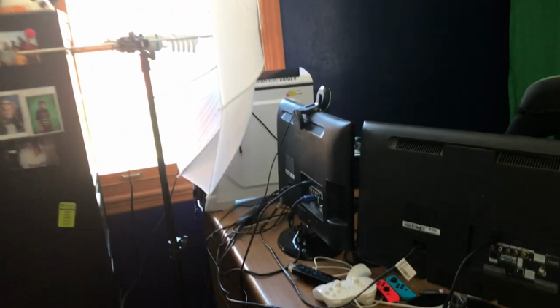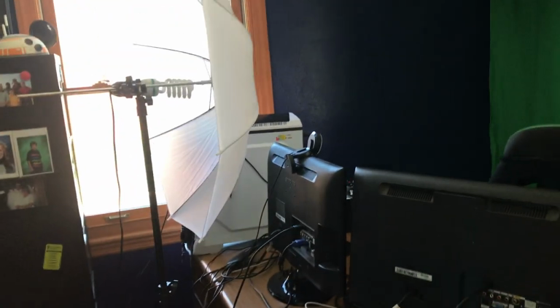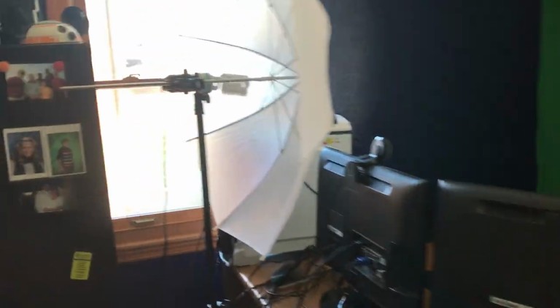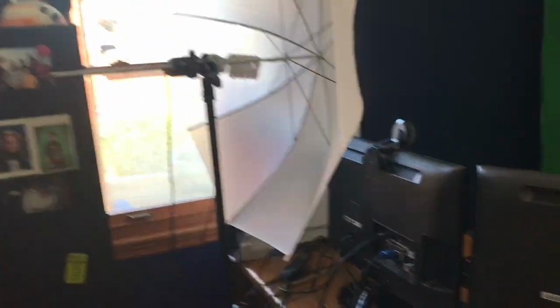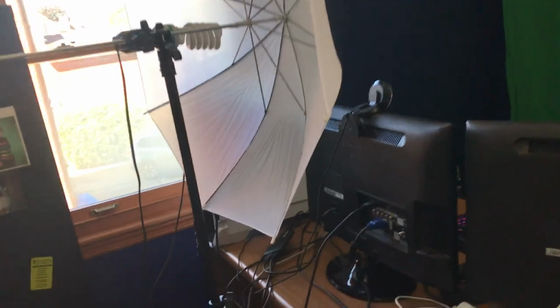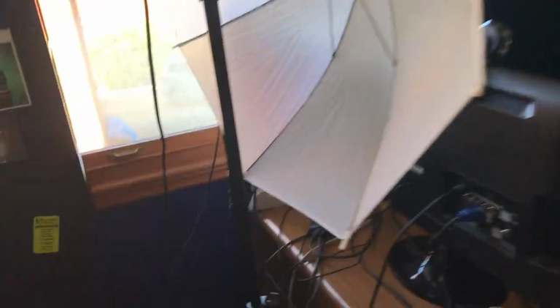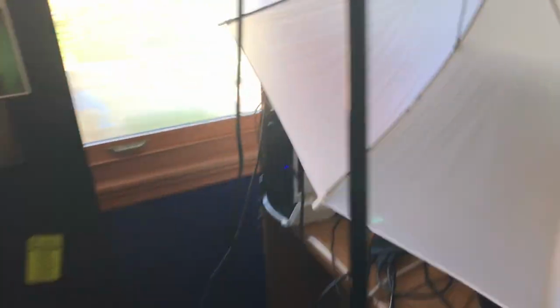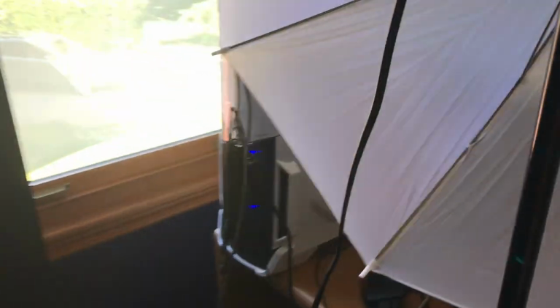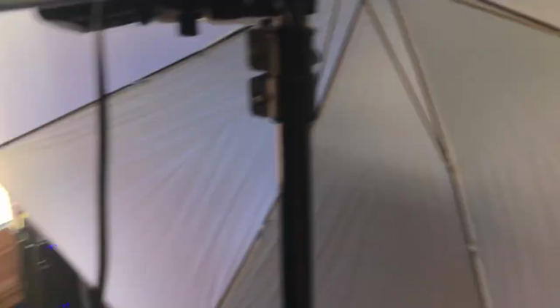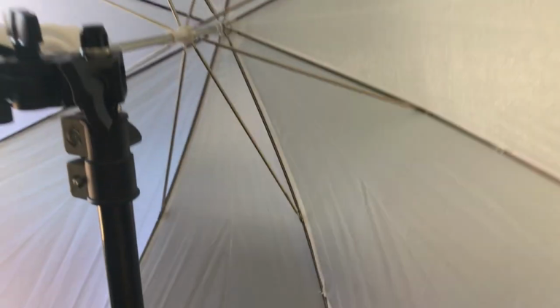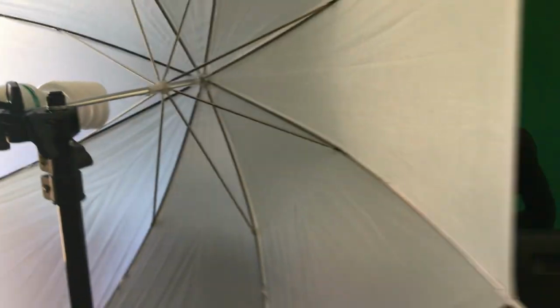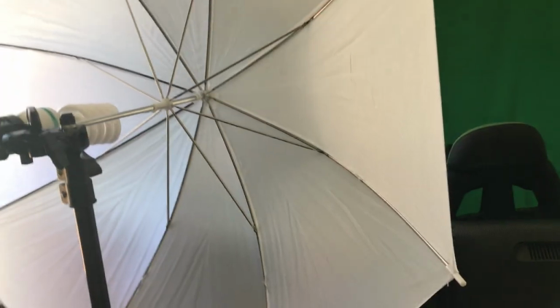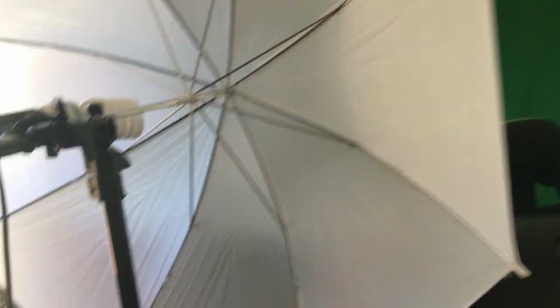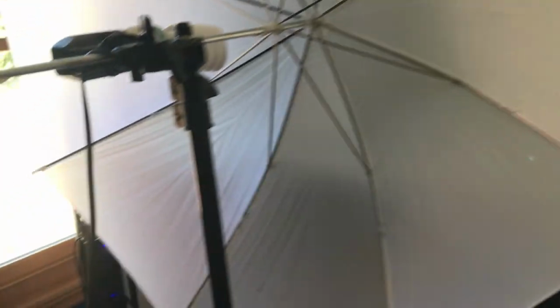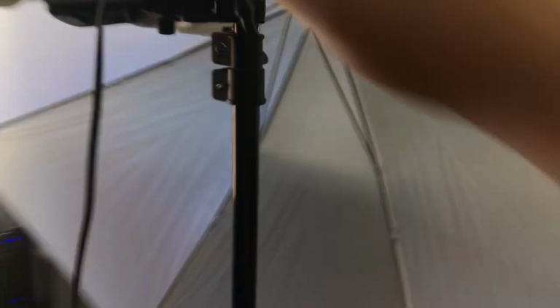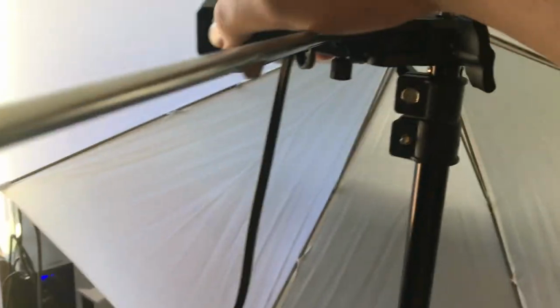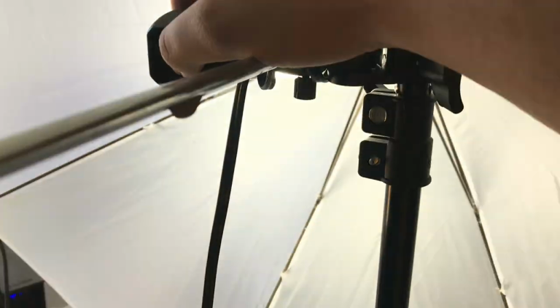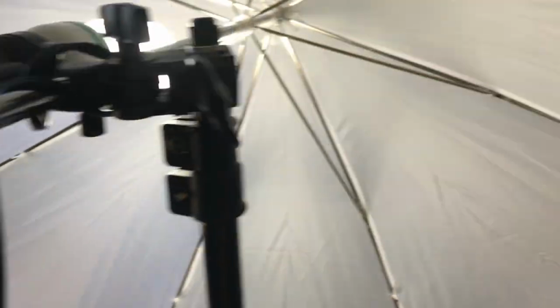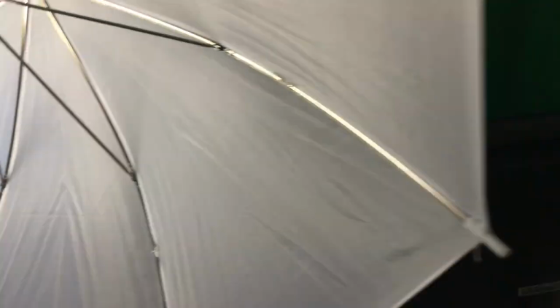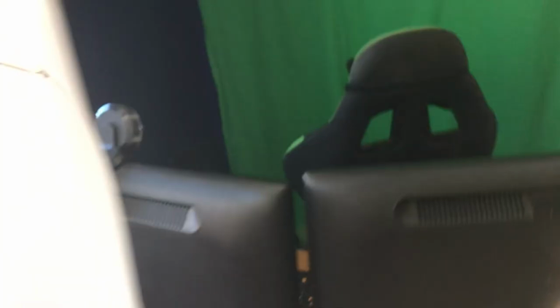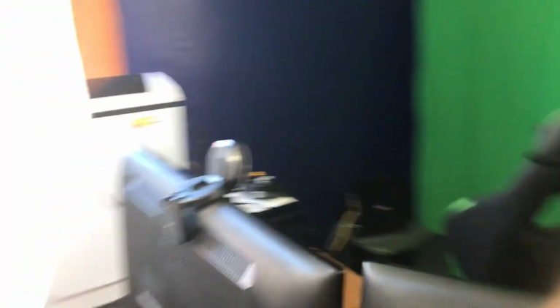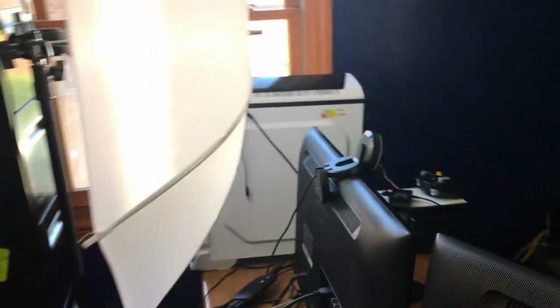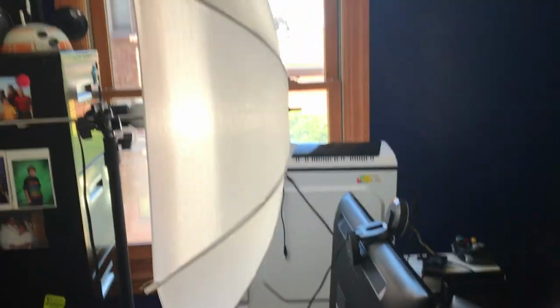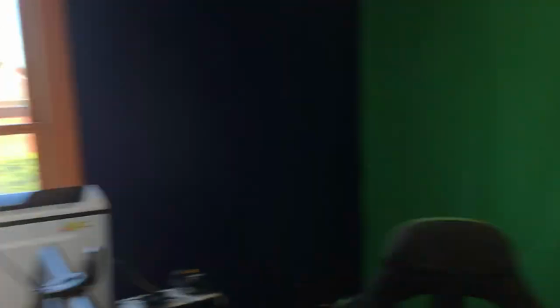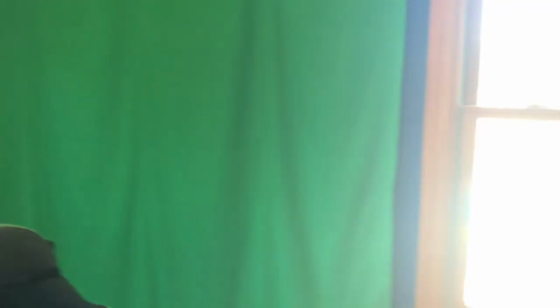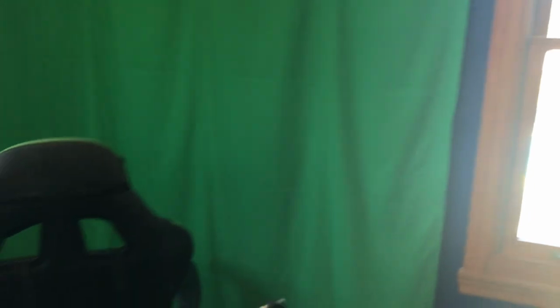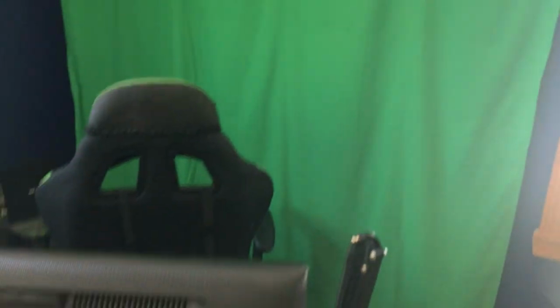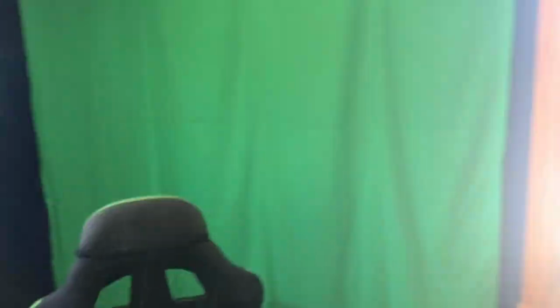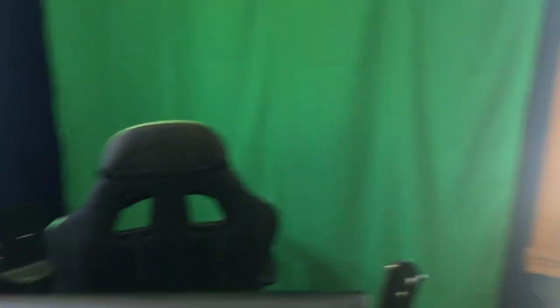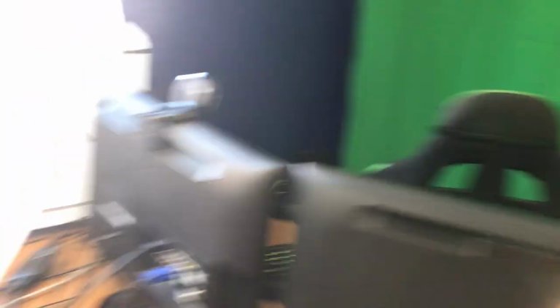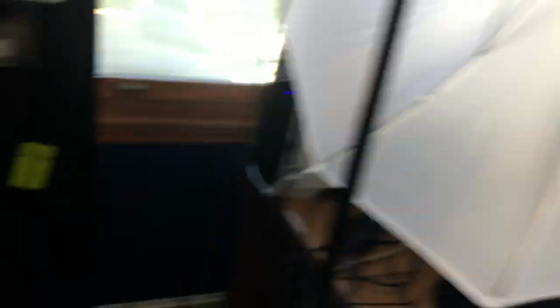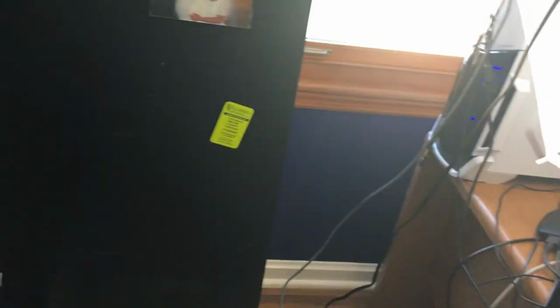The first thing you're going to see whenever you walk in here is my lighting. I just have some Limo Studio umbrella lights — that's all I use, nothing special really. You just put them together and then it is very bright, and then it goes onto the green screen.